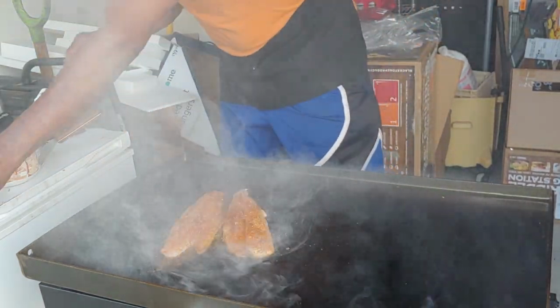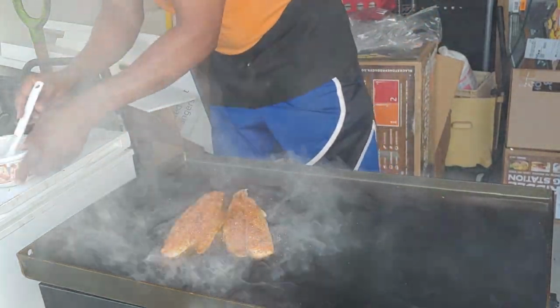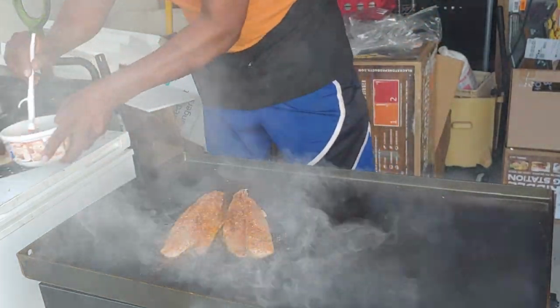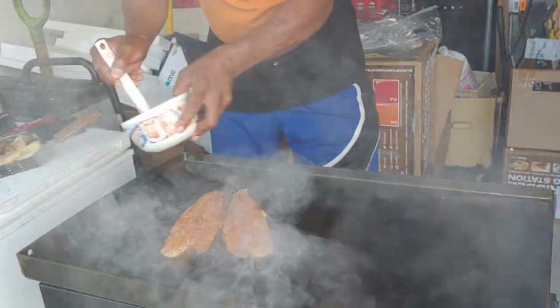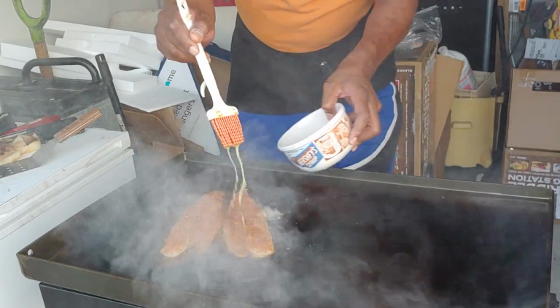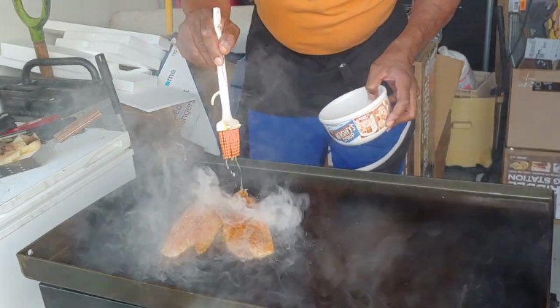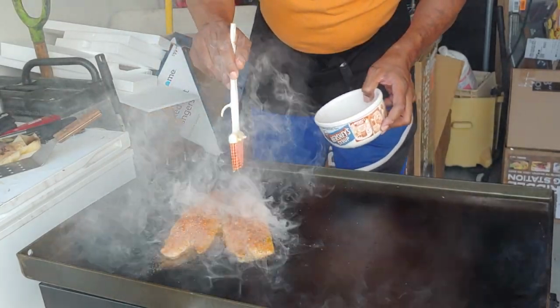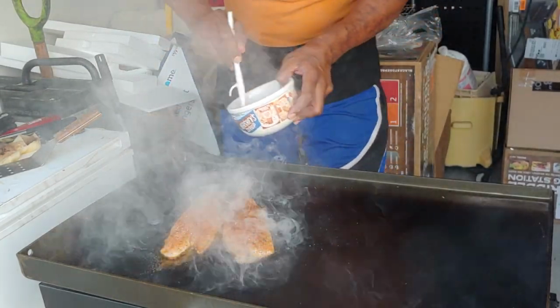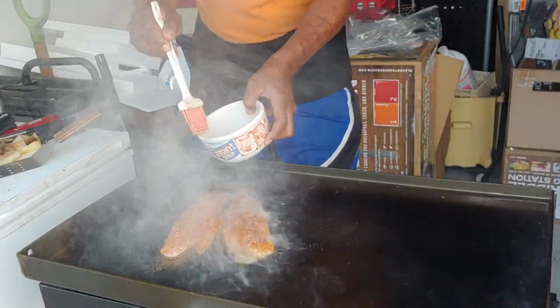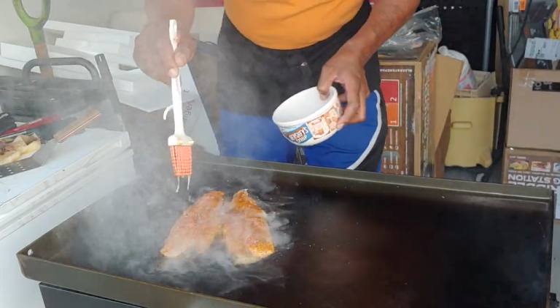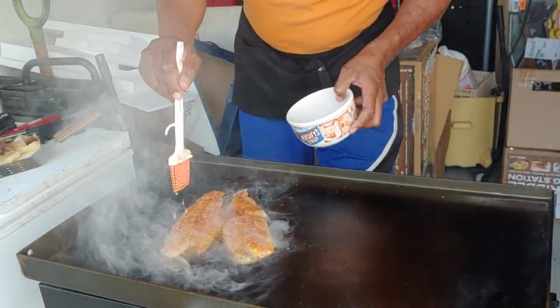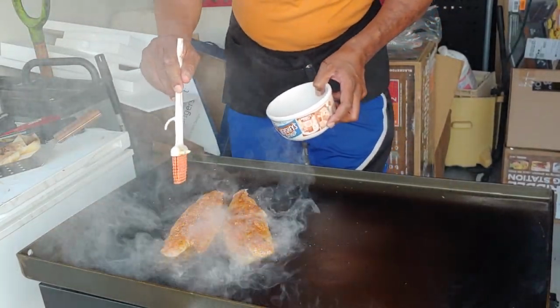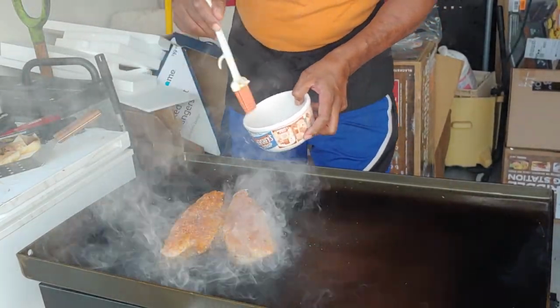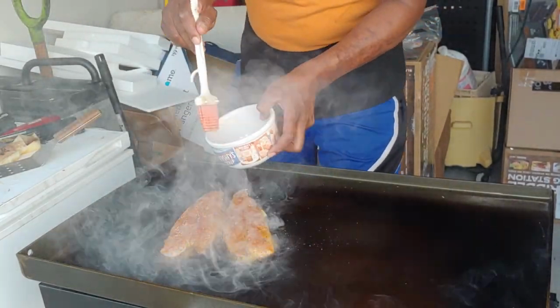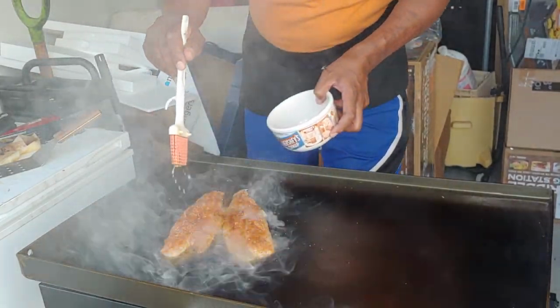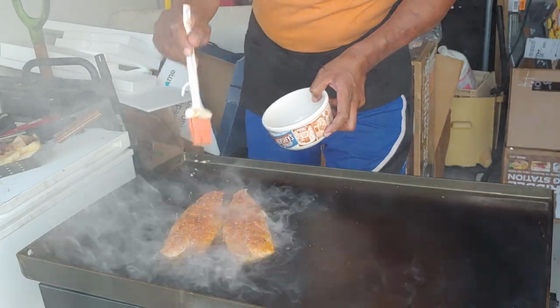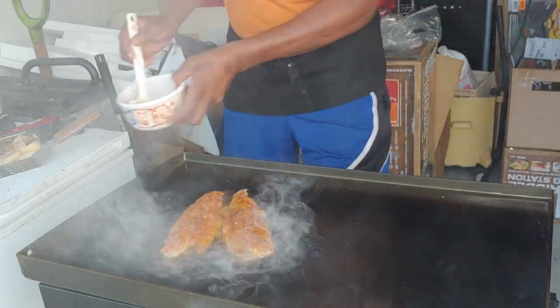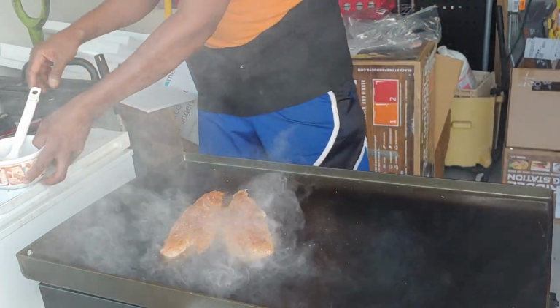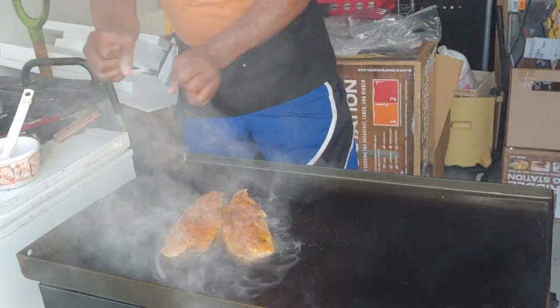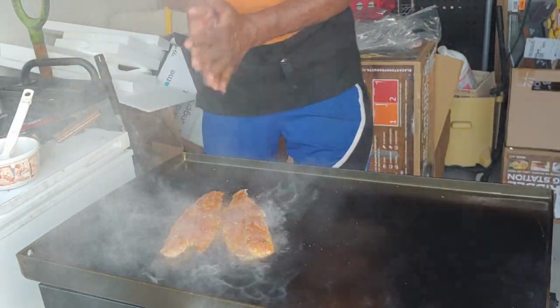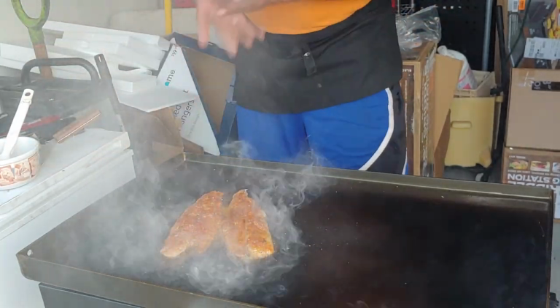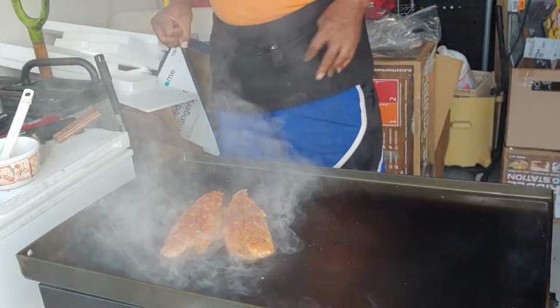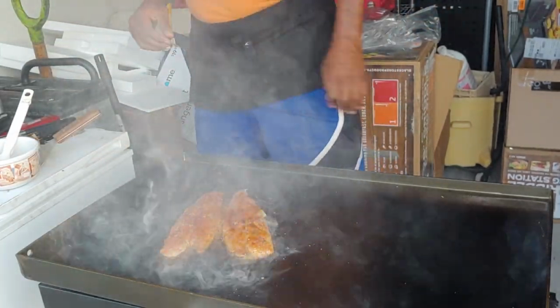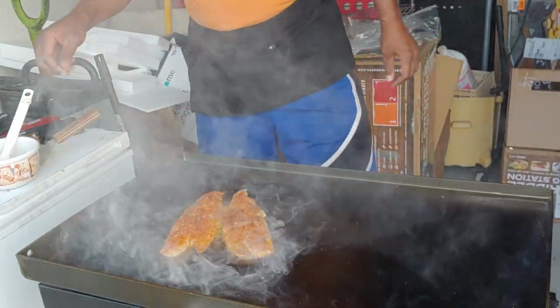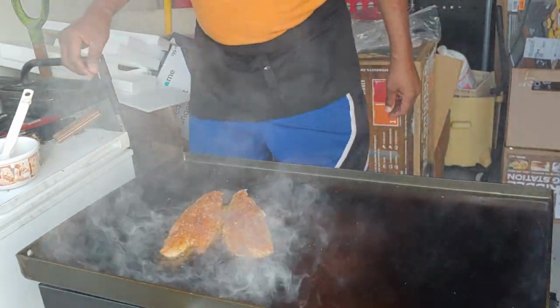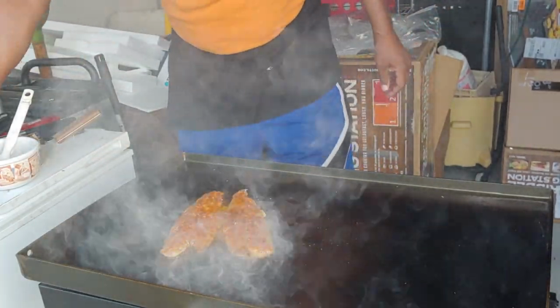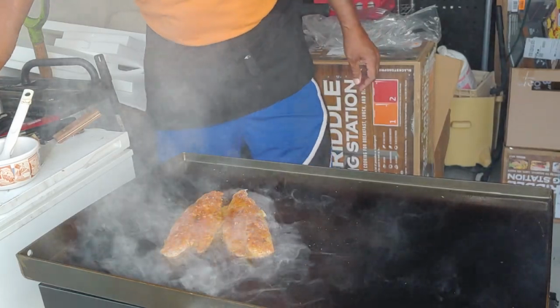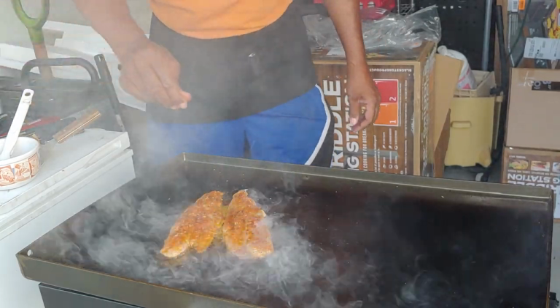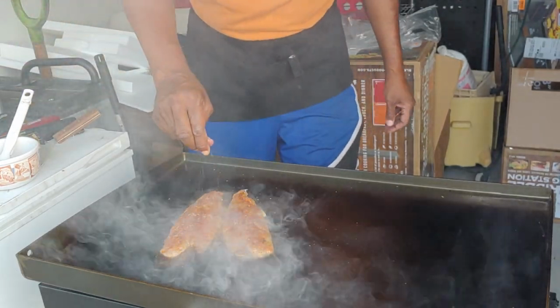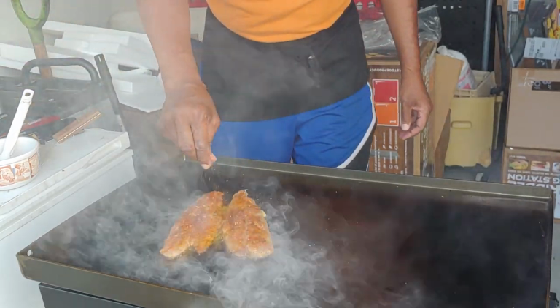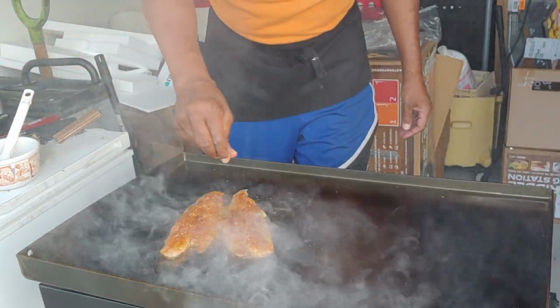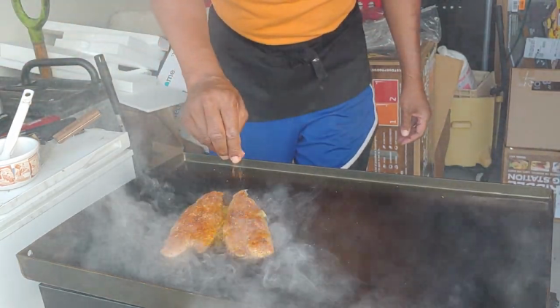Let's drizzle a little bit more butter and just let that cook in real nice and black on one side. That should be delicious. You can keep adding more spices as you wish.